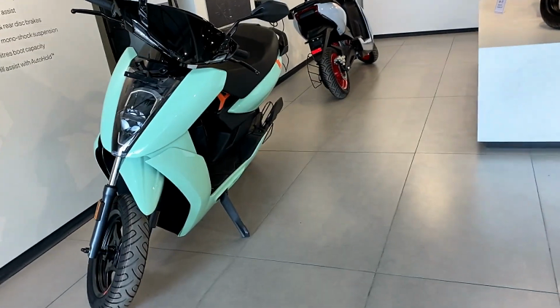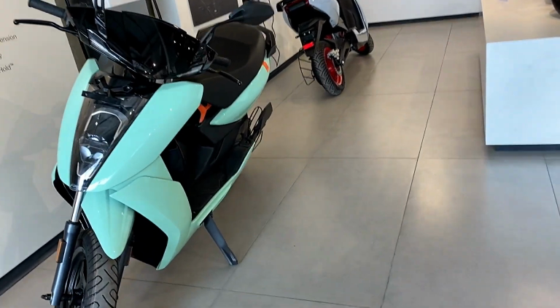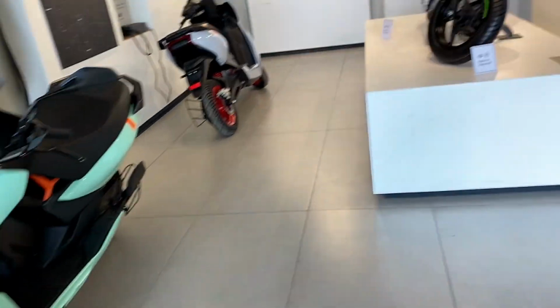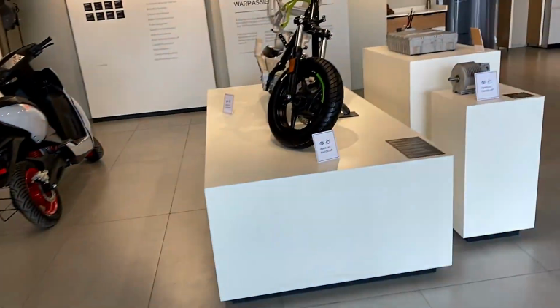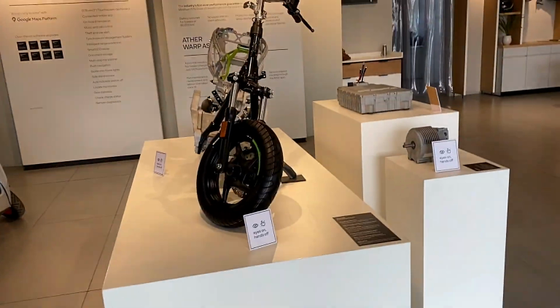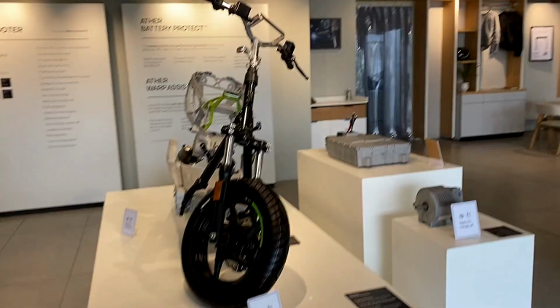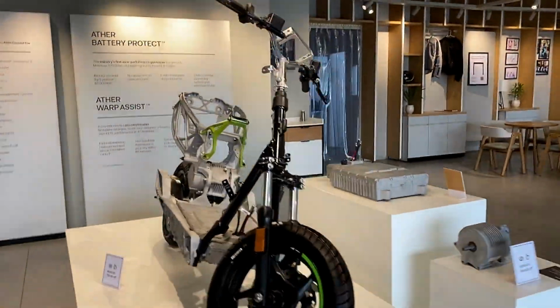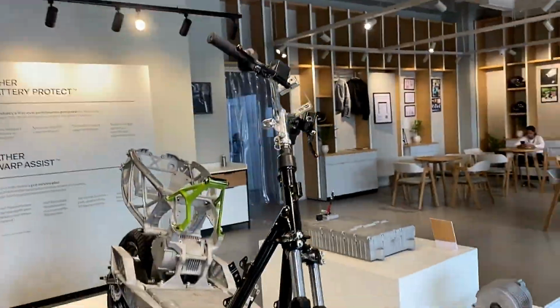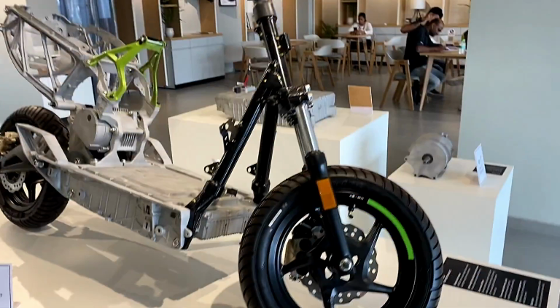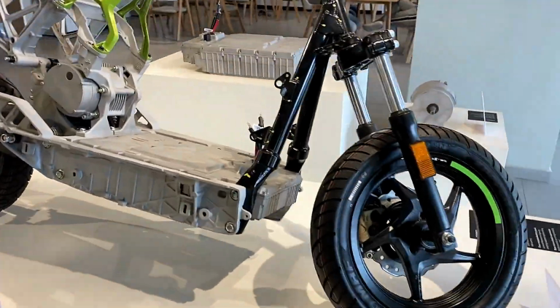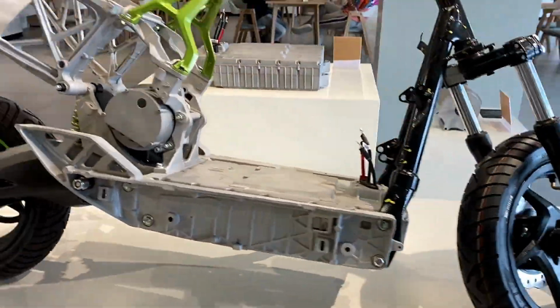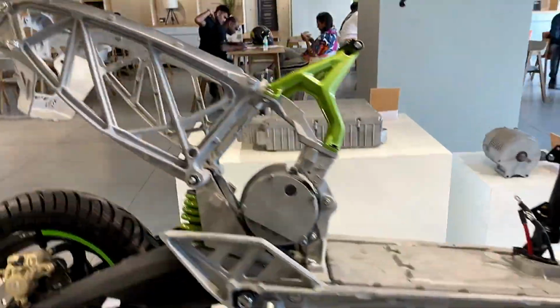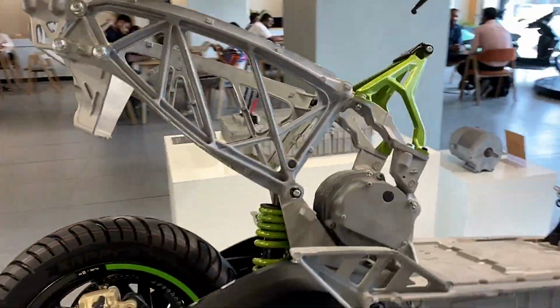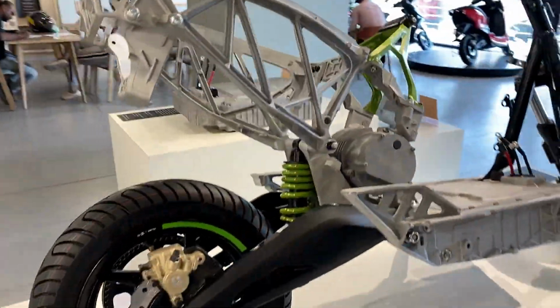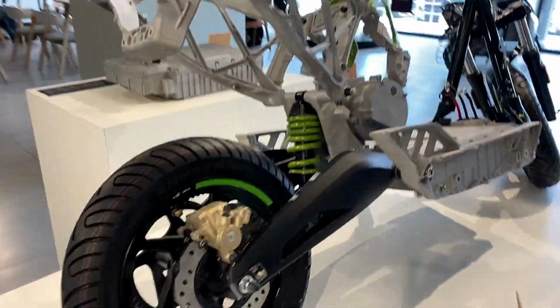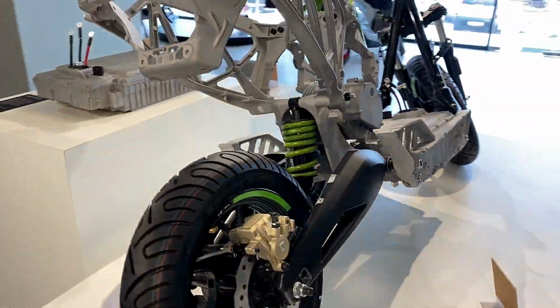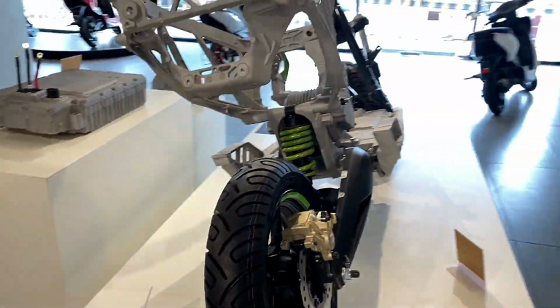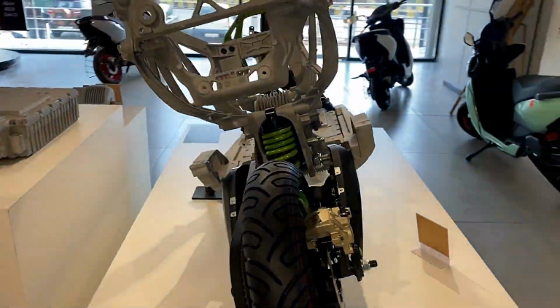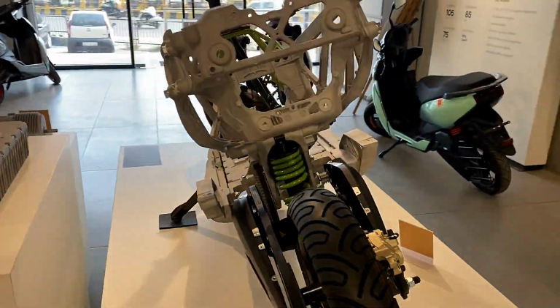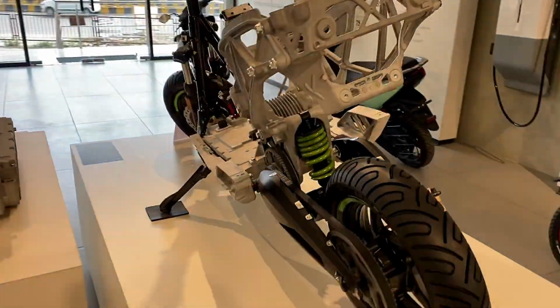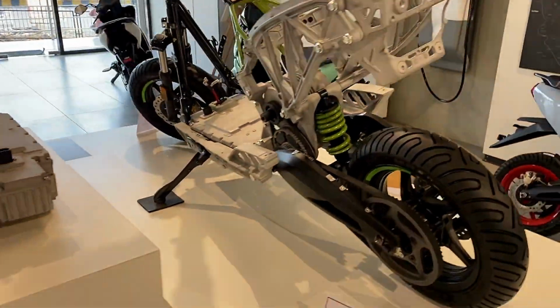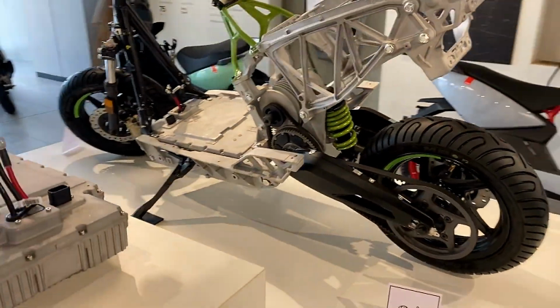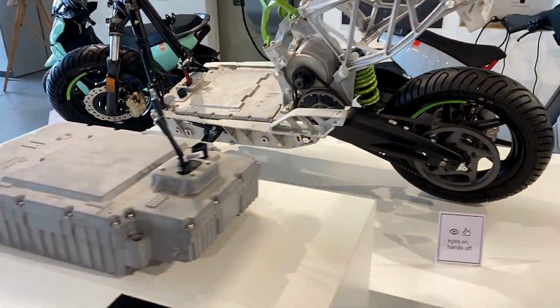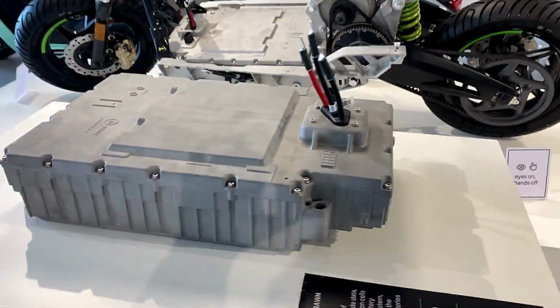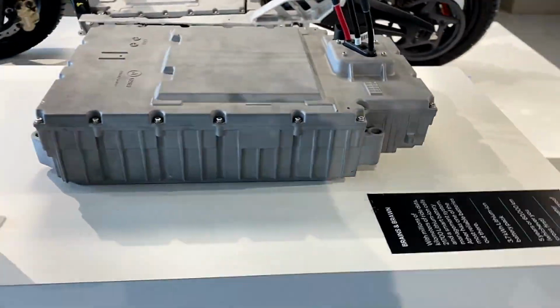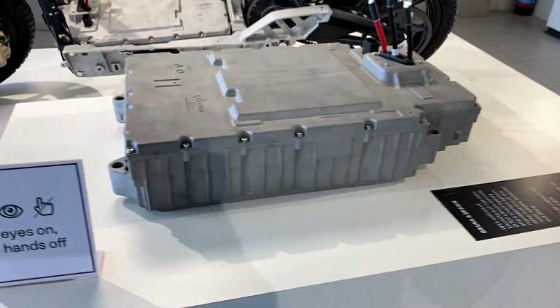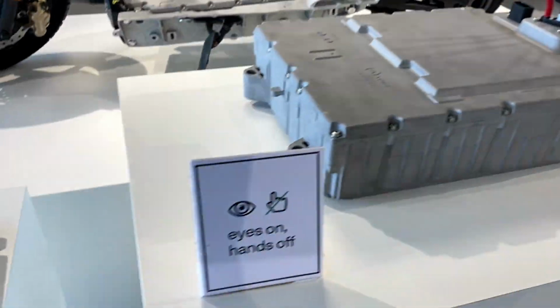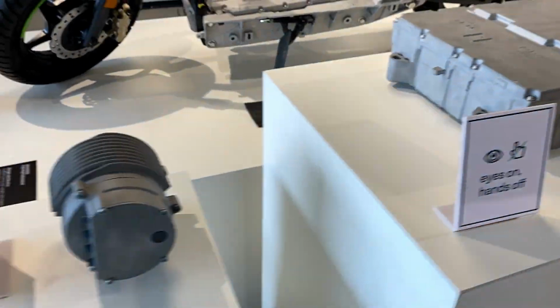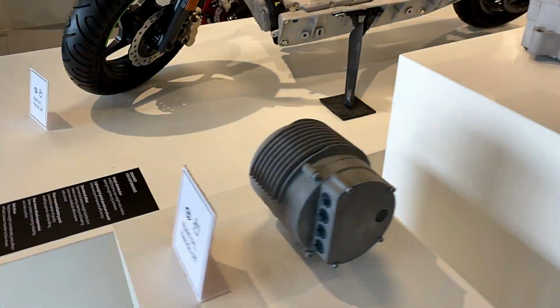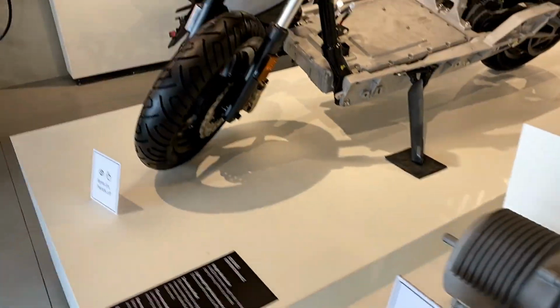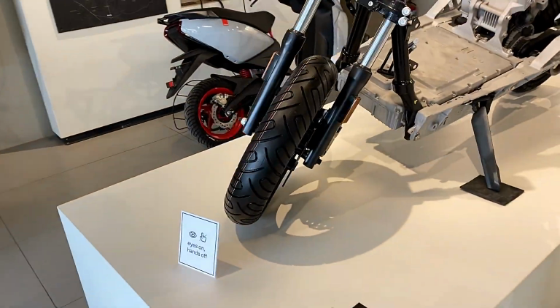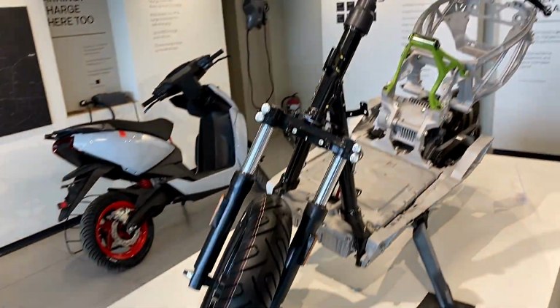The aluminum chassis brings considerable advantages of rigidity, safety, and weight reduction. Ather's battery protect program assures a minimum of 70% state of health until the end of five years, or they'll replace it with no questions asked.